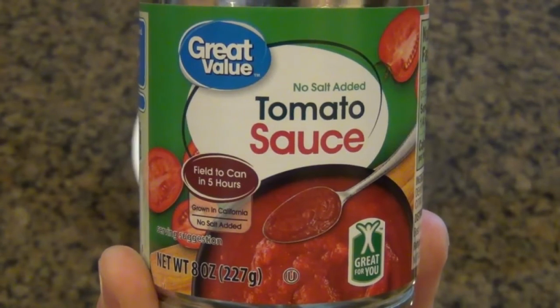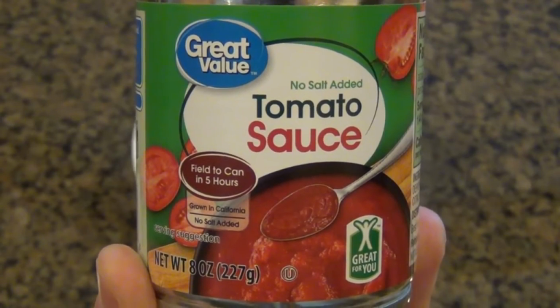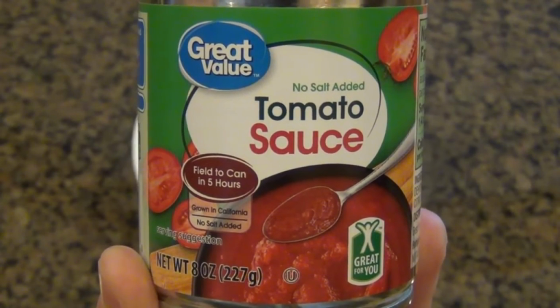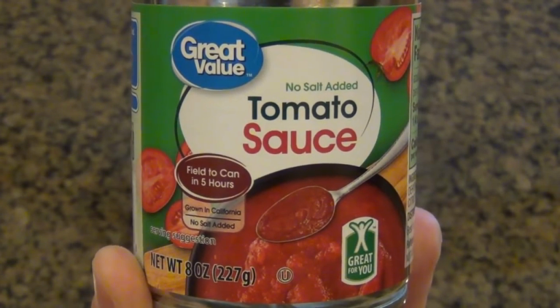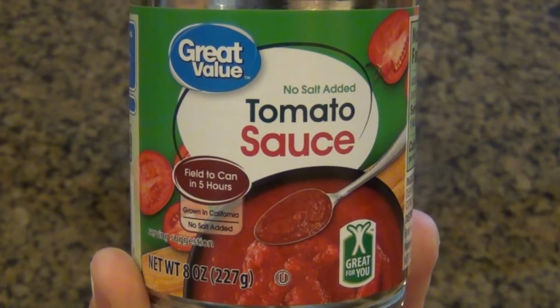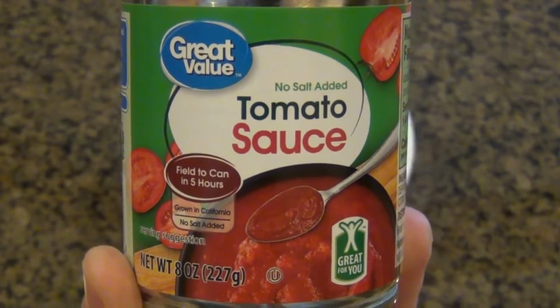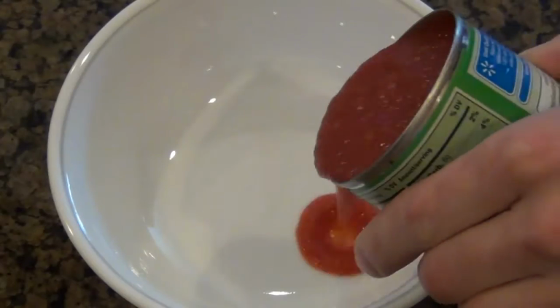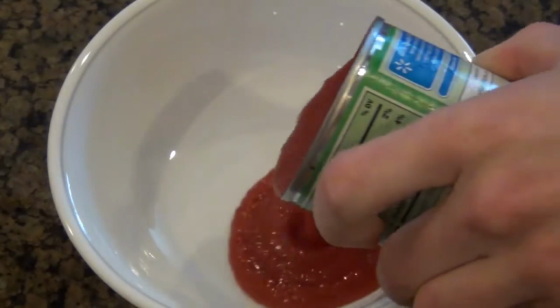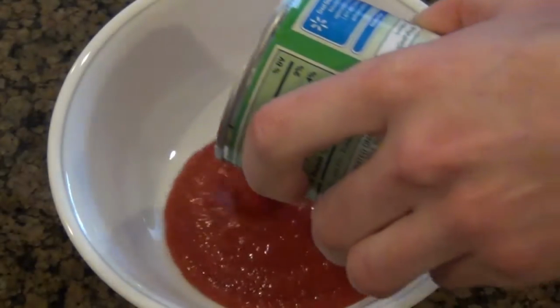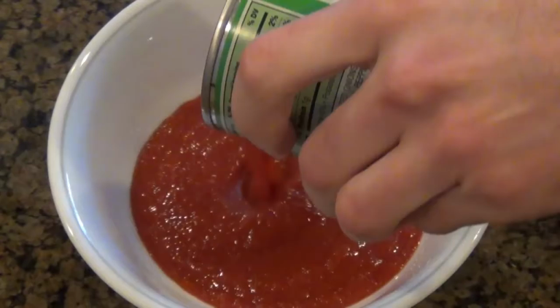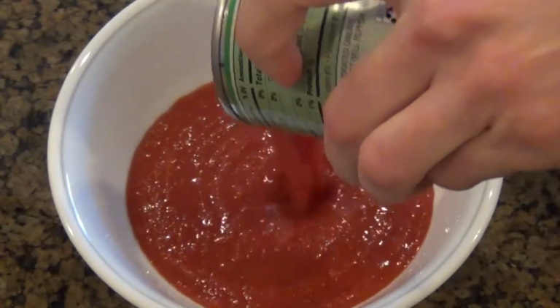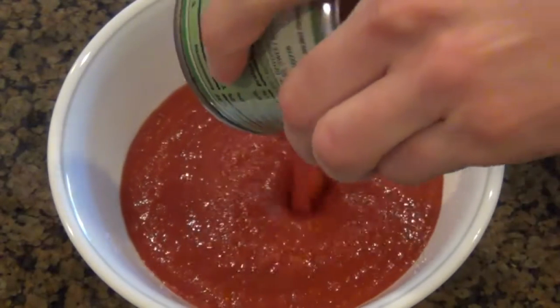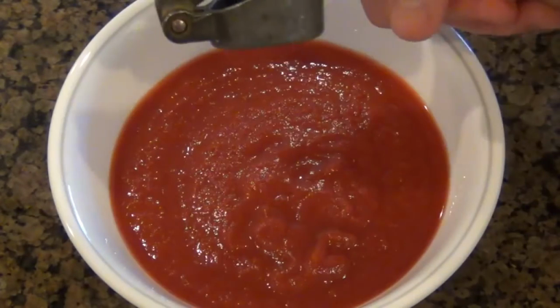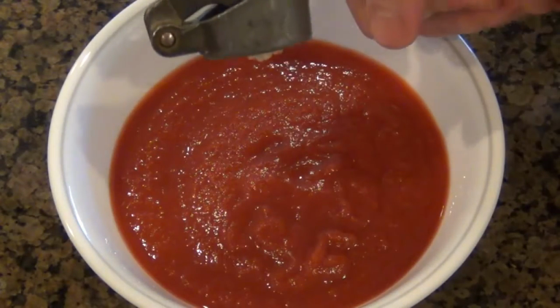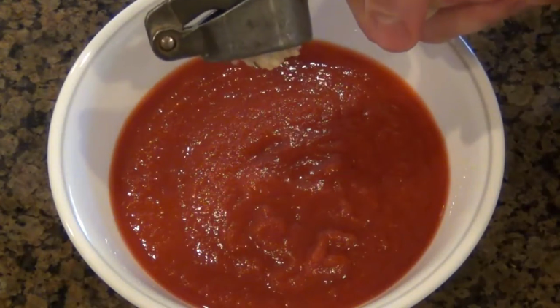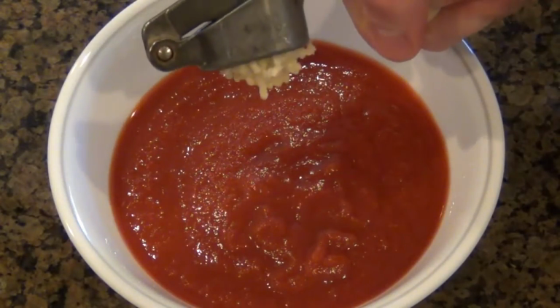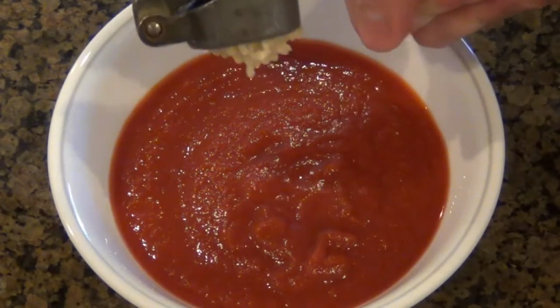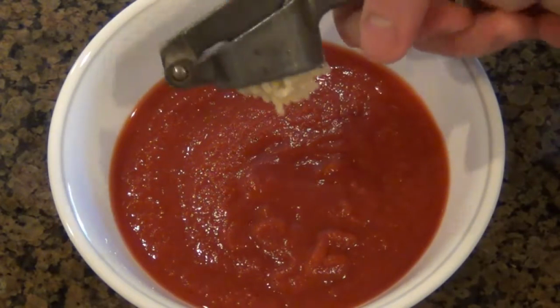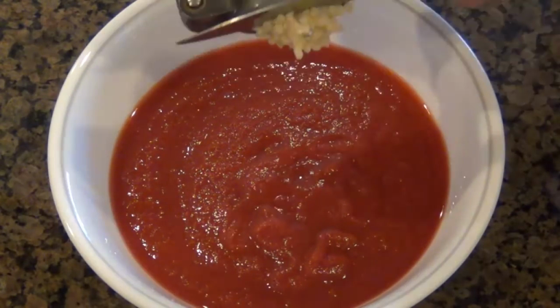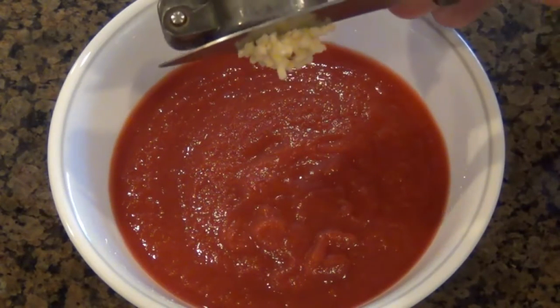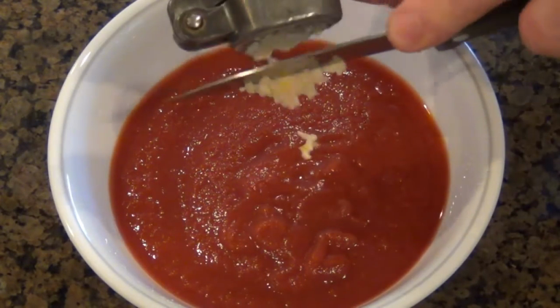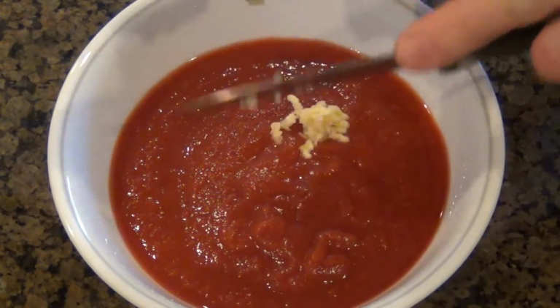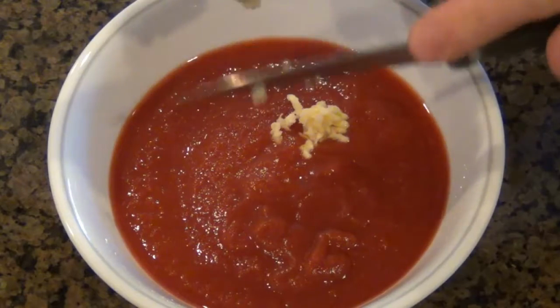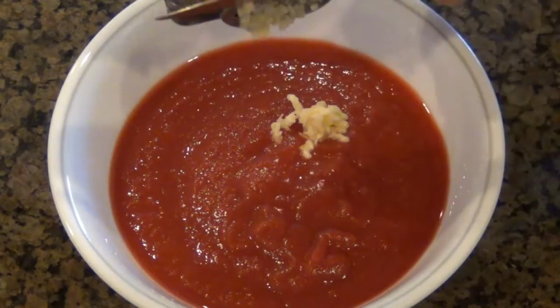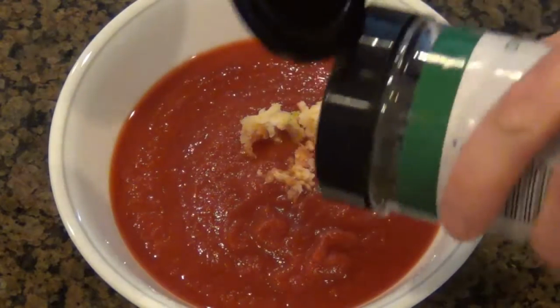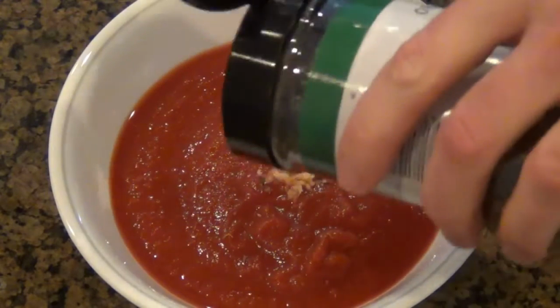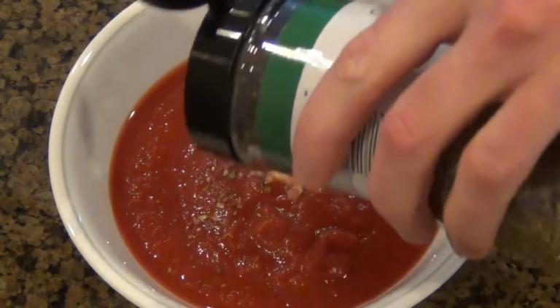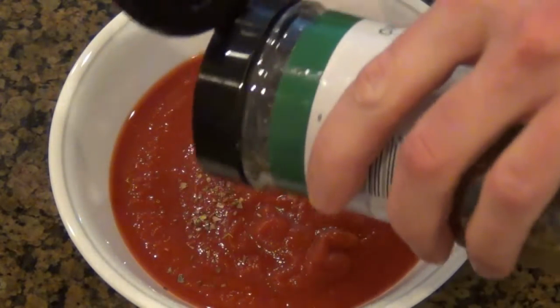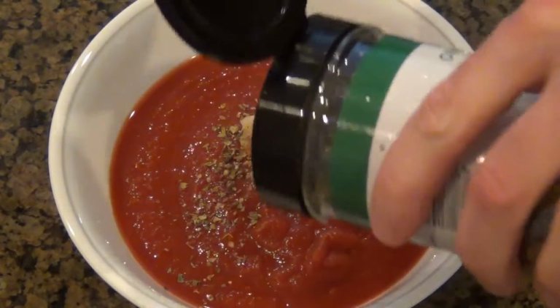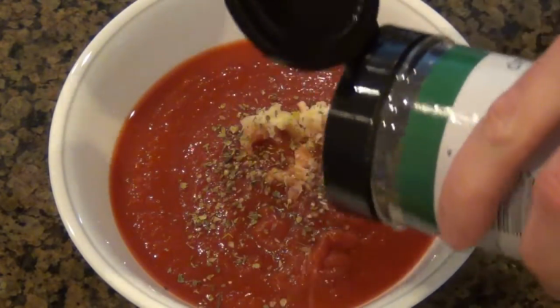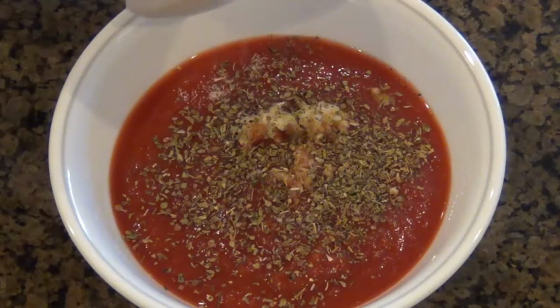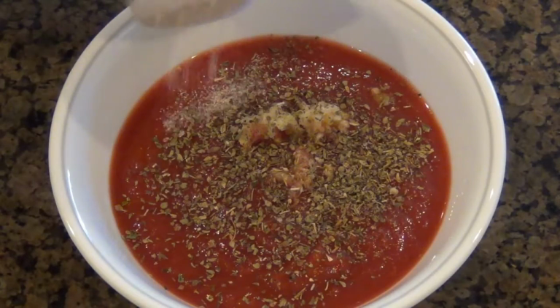The first thing I'm doing is making the sauce, and I know usually I start out with the dough, but the dough is going to be very fast, so we're making the sauce first. And this is not going to be cooked. I'm just adding some fresh garlic, some oregano, a little bit of salt and pepper, and some onion powder.